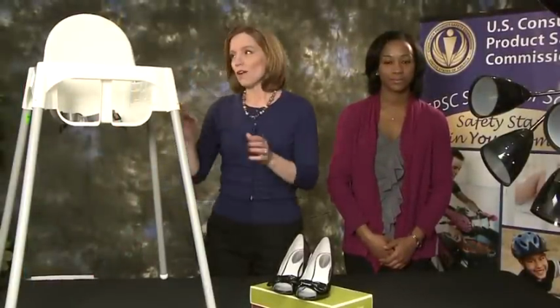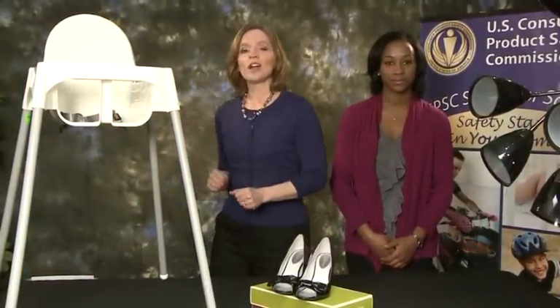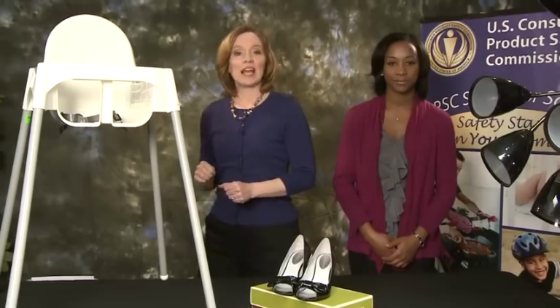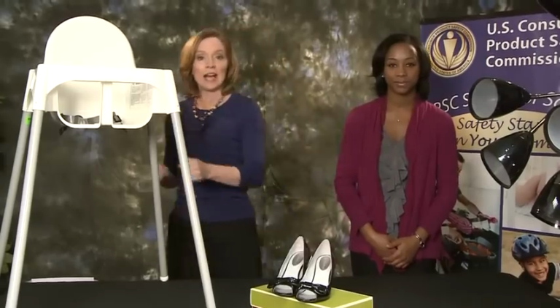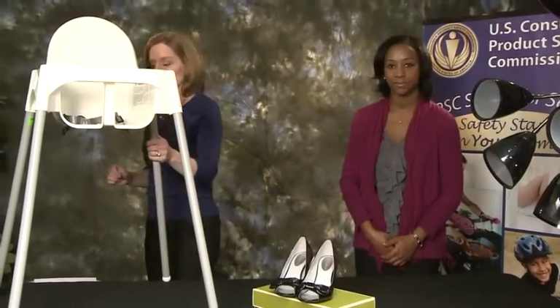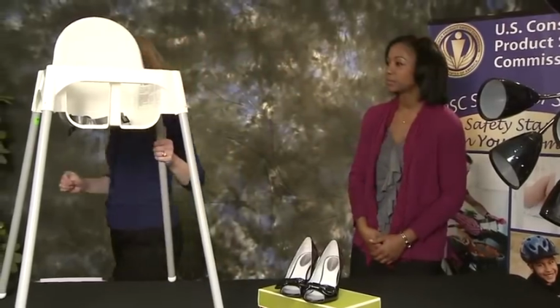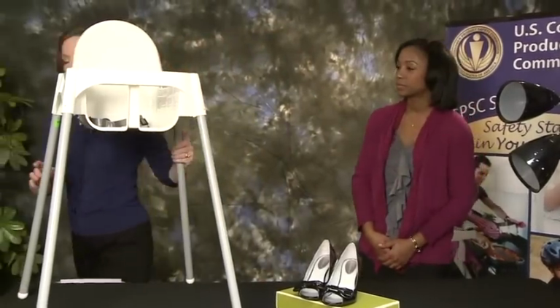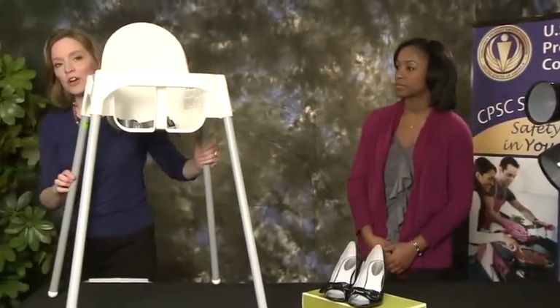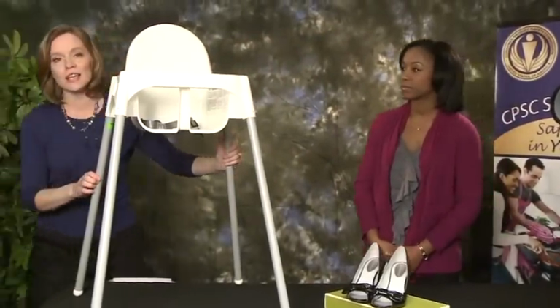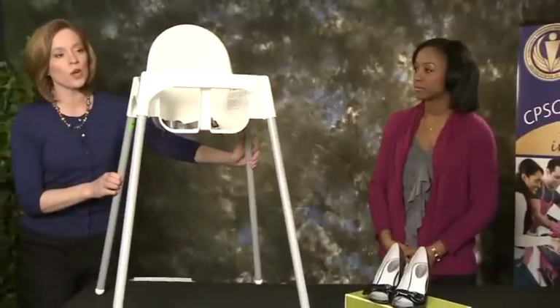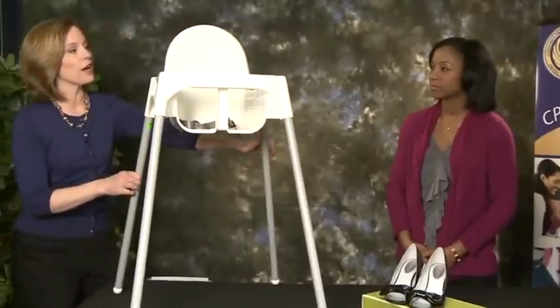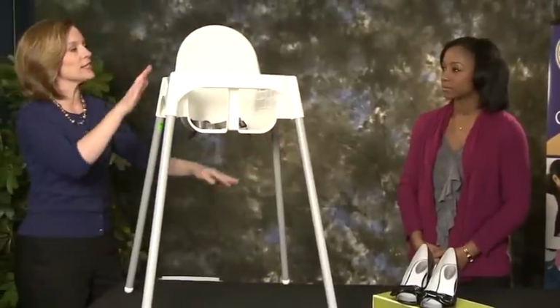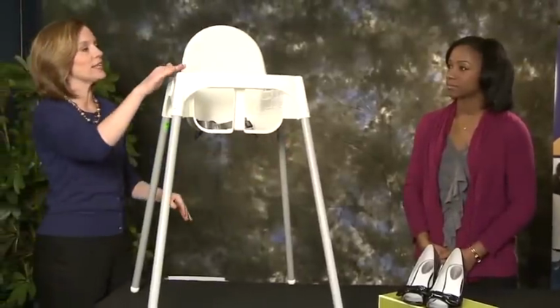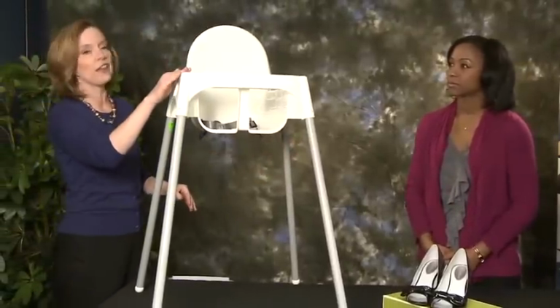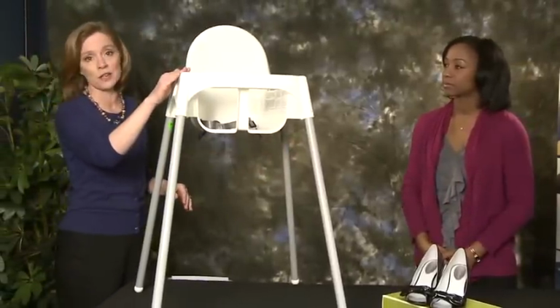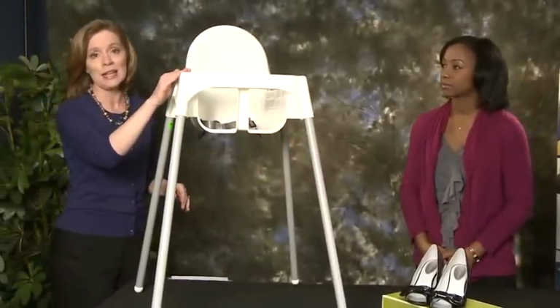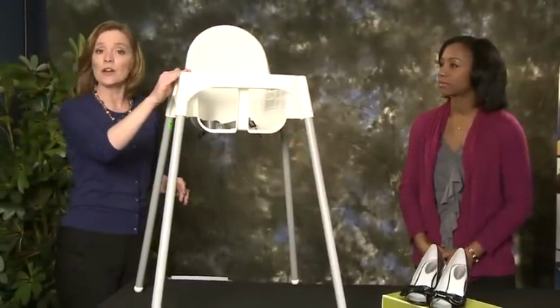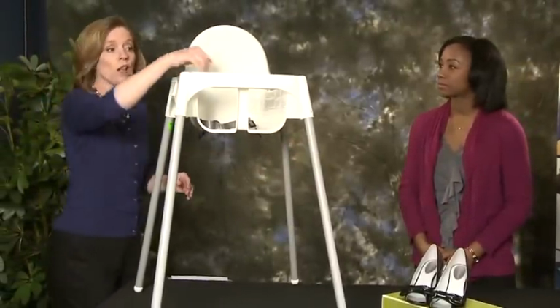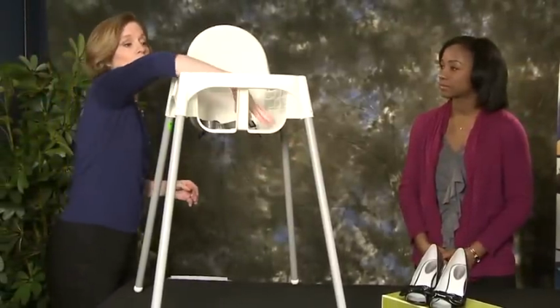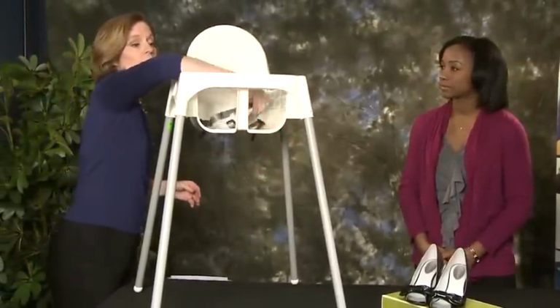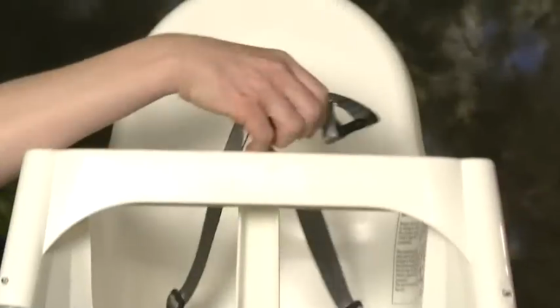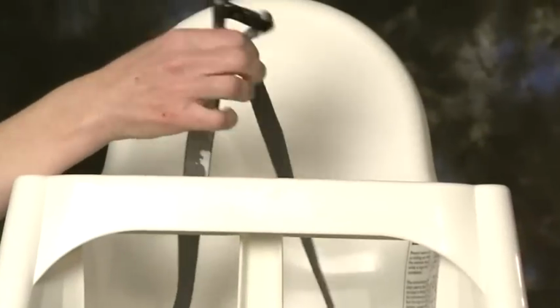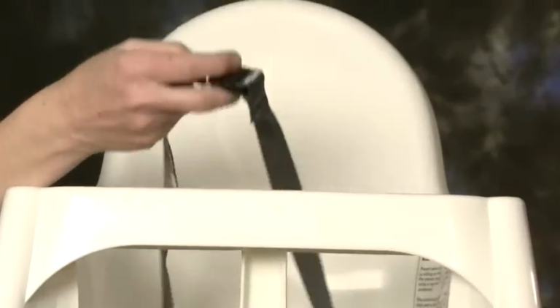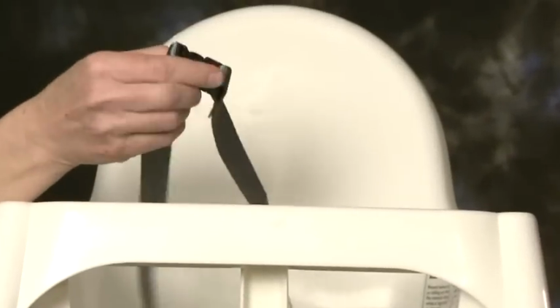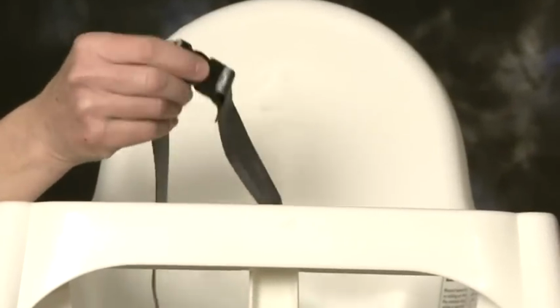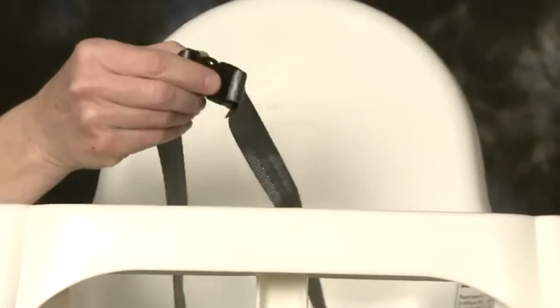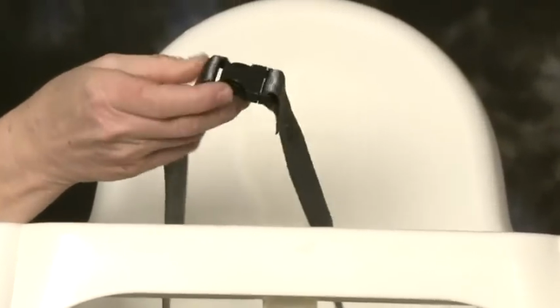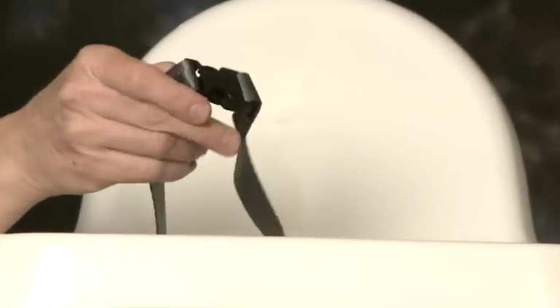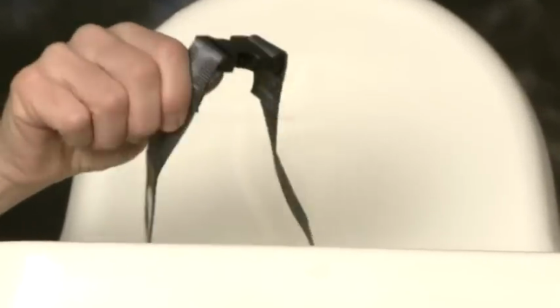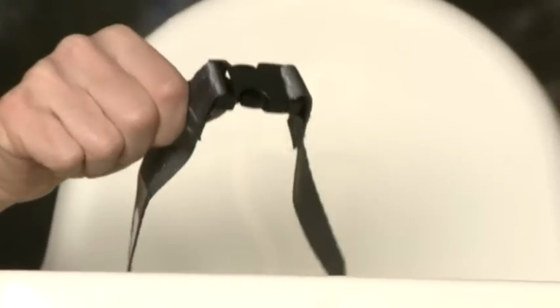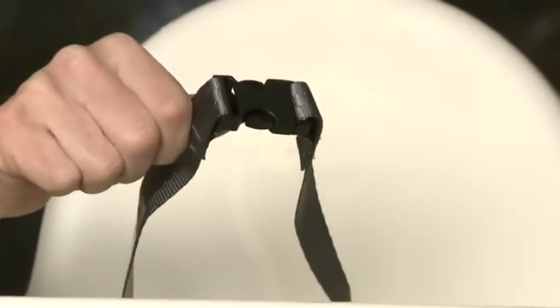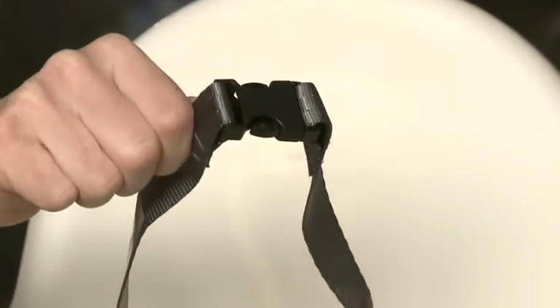Our first product is an Ikea high chair — the Antelope high chair. Ikea is recalling about 169,000 of them. They're a fall hazard because the restraint buckle can come open unexpectedly and the child can fall out of the high chair.